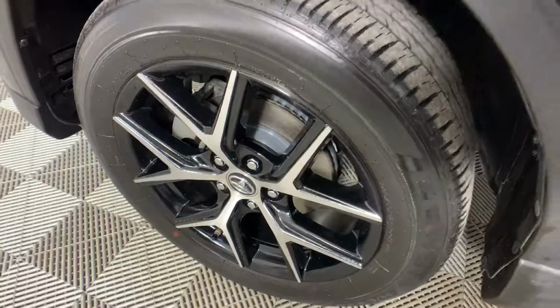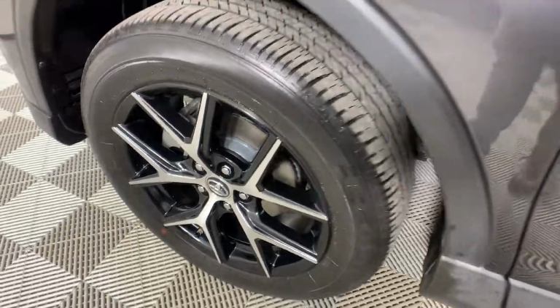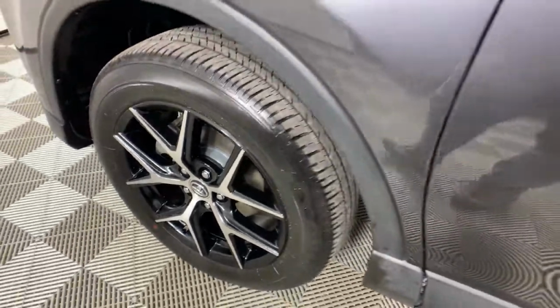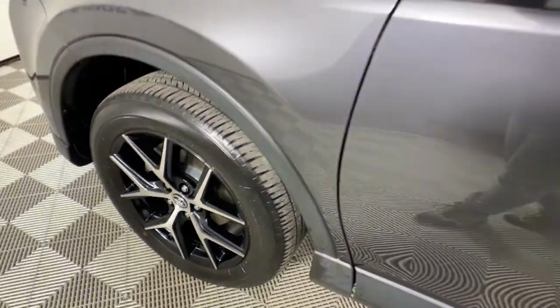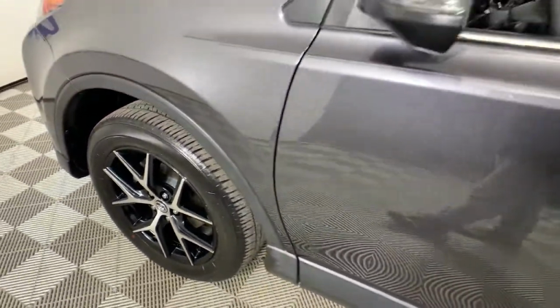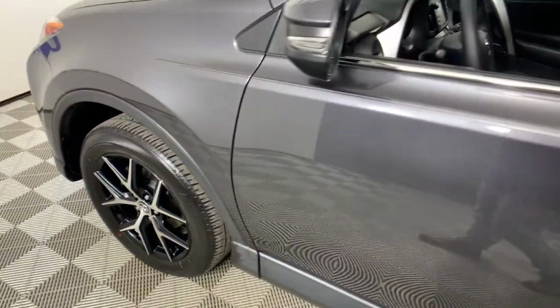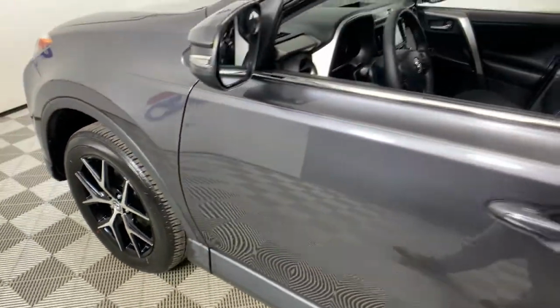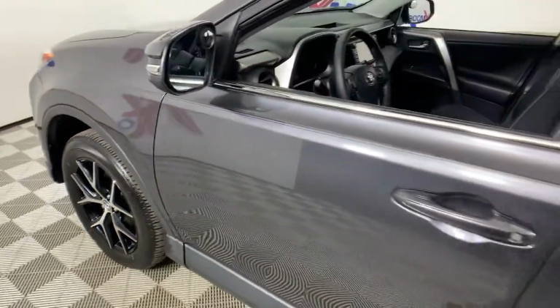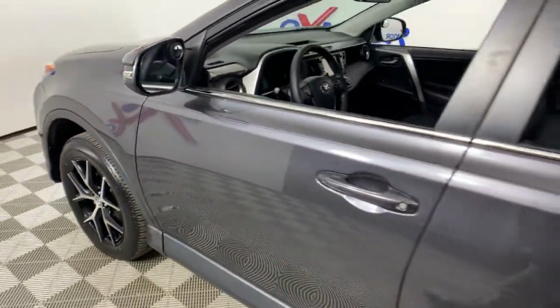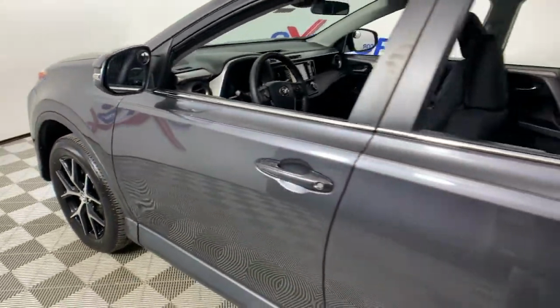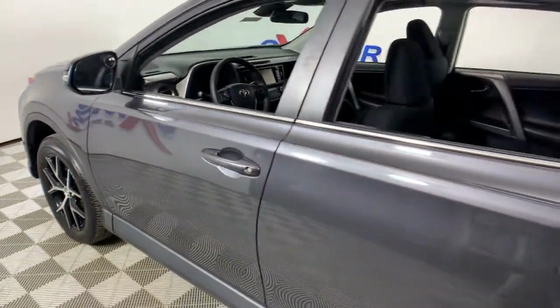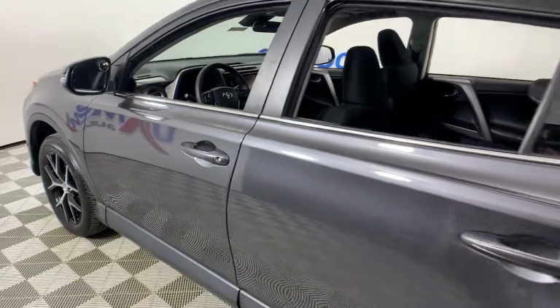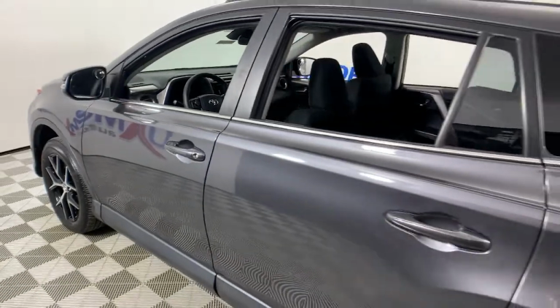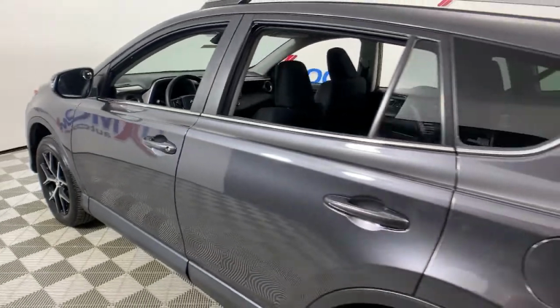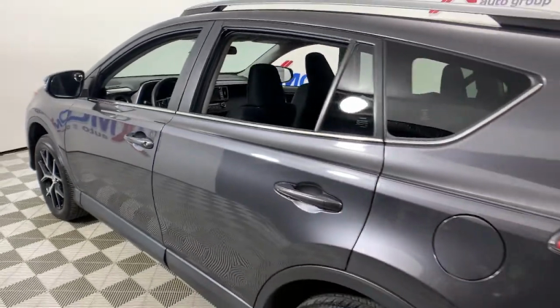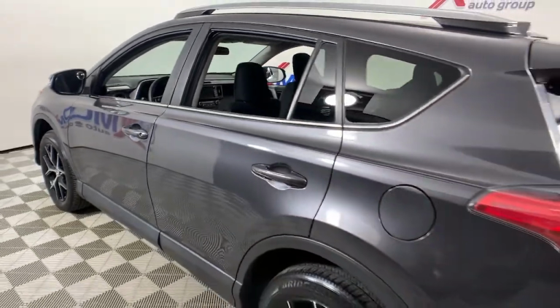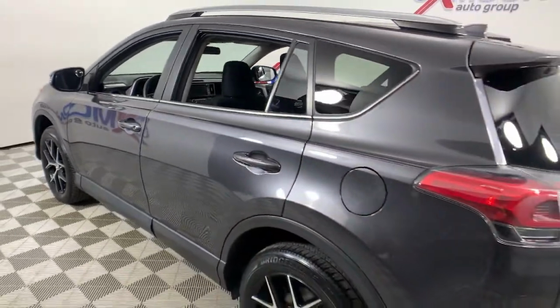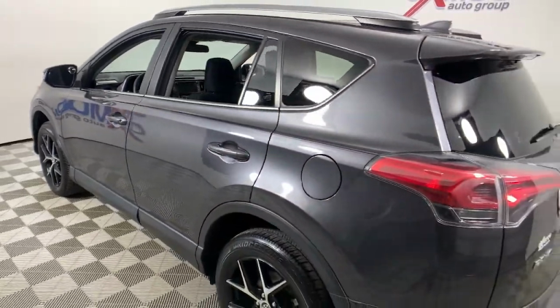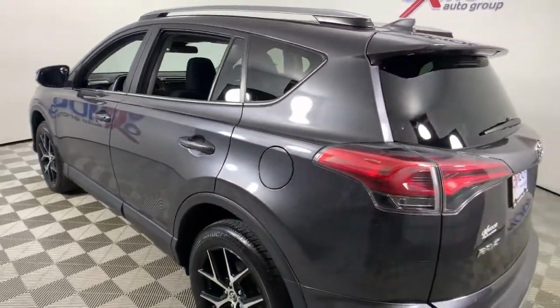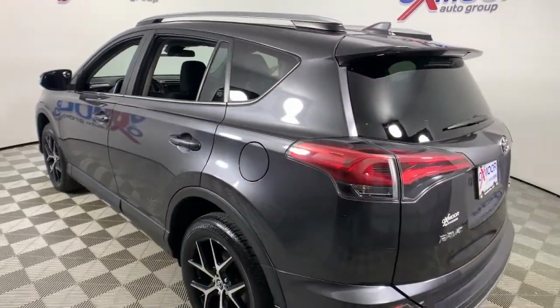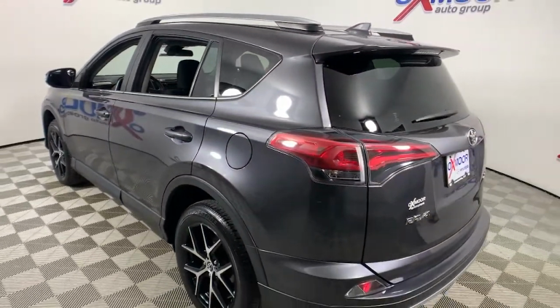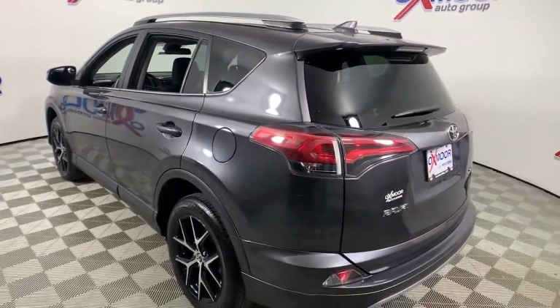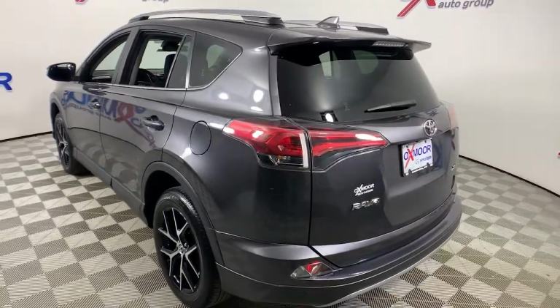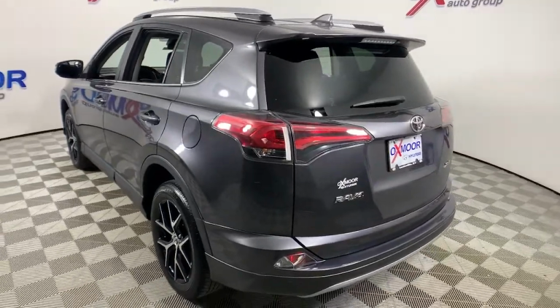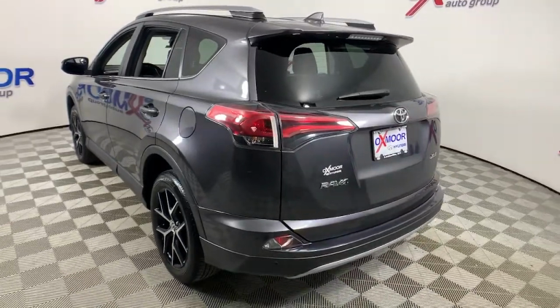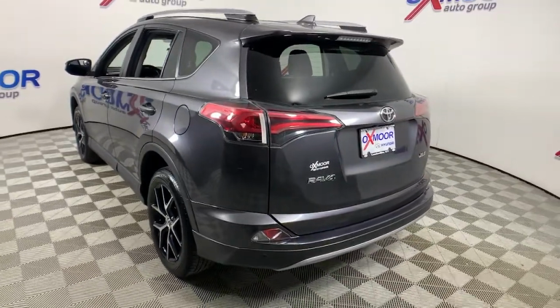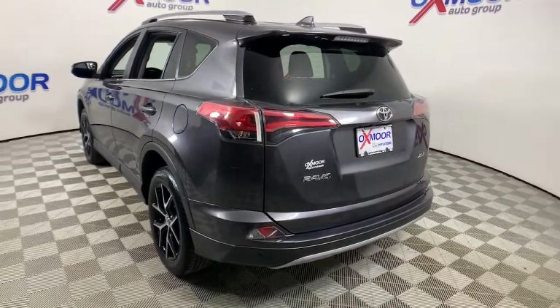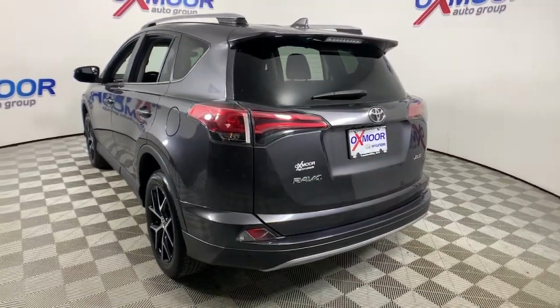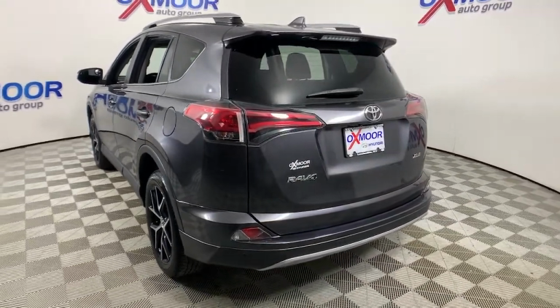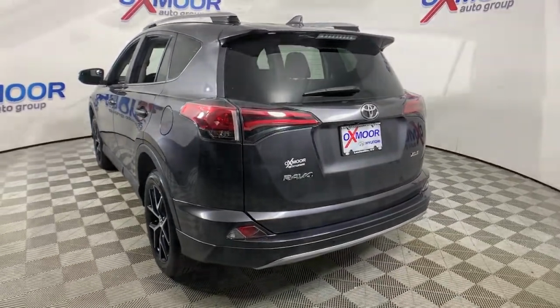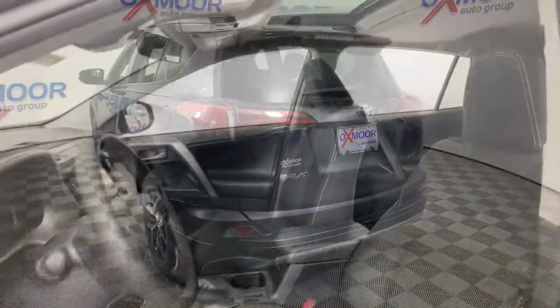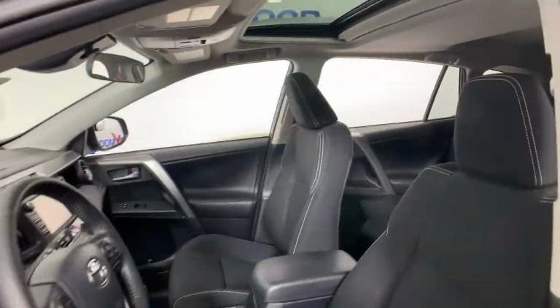Enjoy the view of this 2018 Toyota RAV4. With less than 30,000 miles on the odometer, this vehicle stands out from the rest. Here's a refined and capable RAV4 that's got everything you need to make your excursions comfortable and convenient.